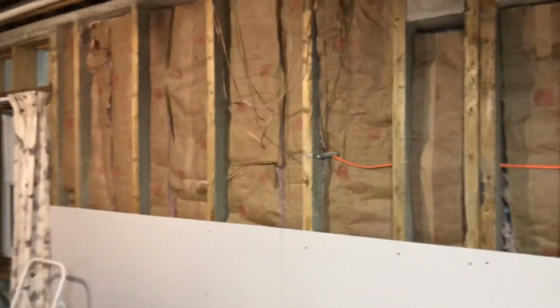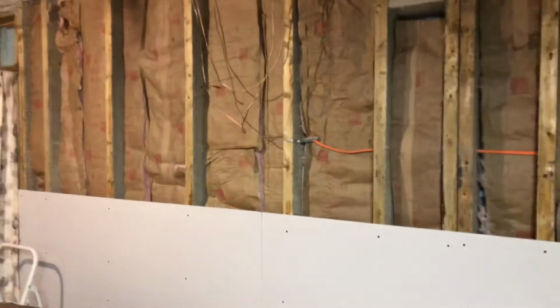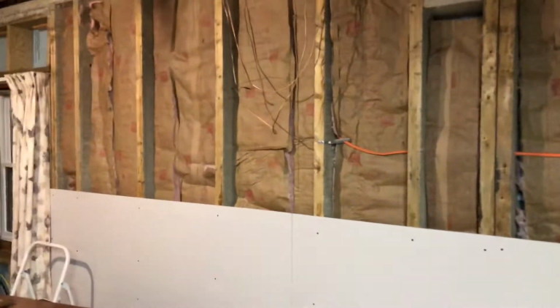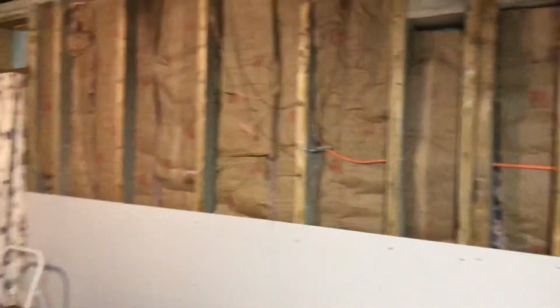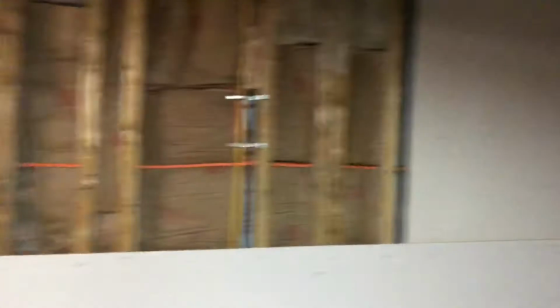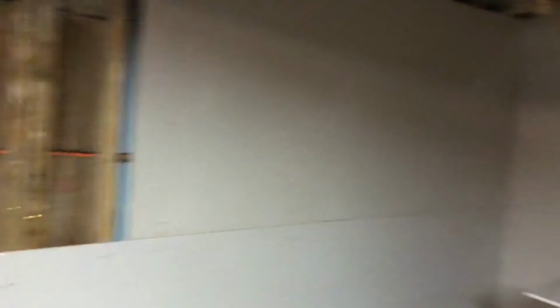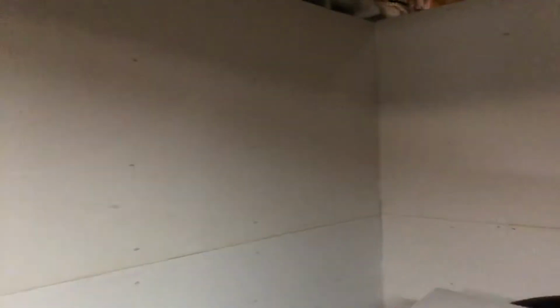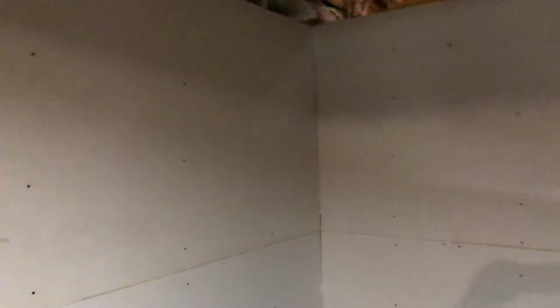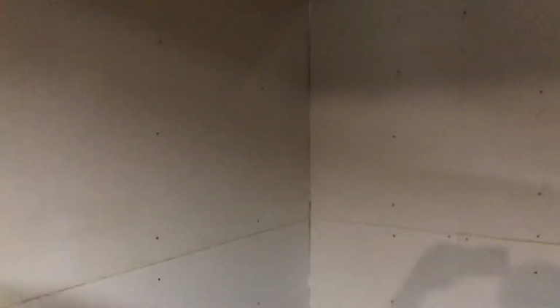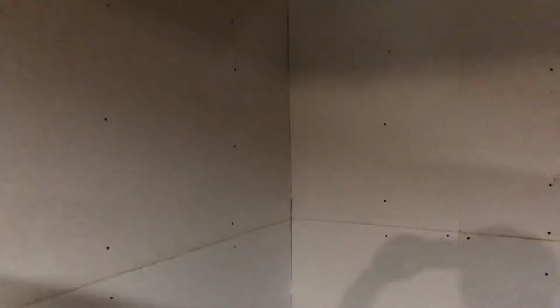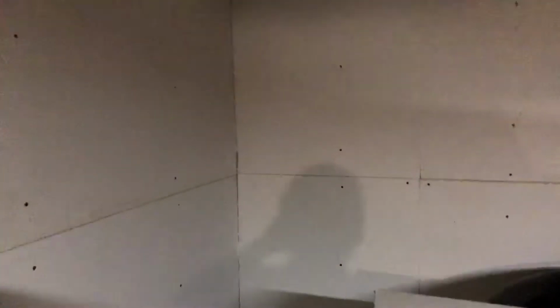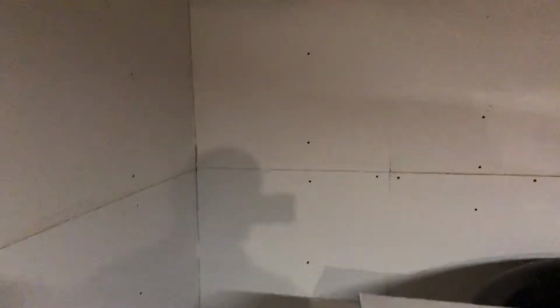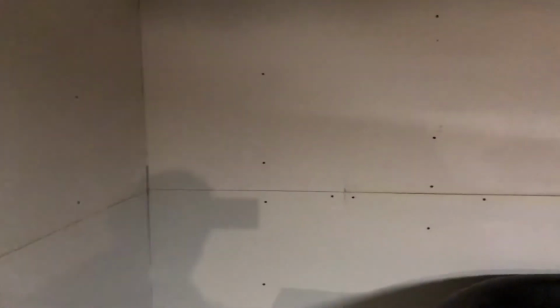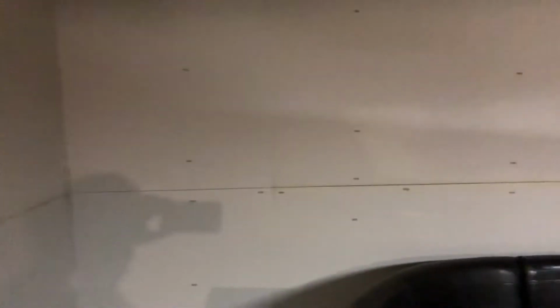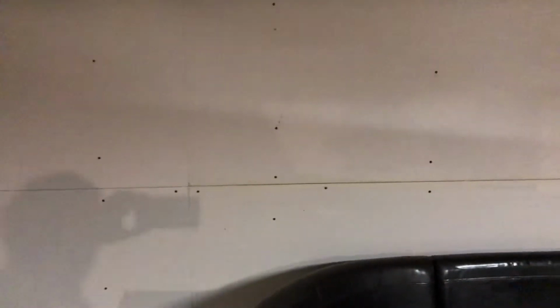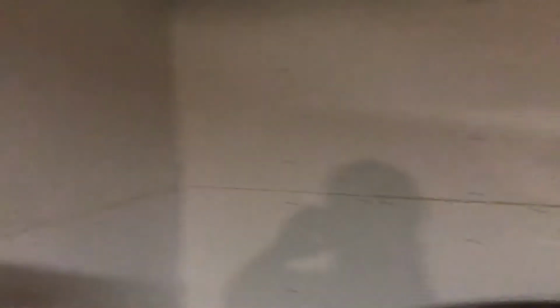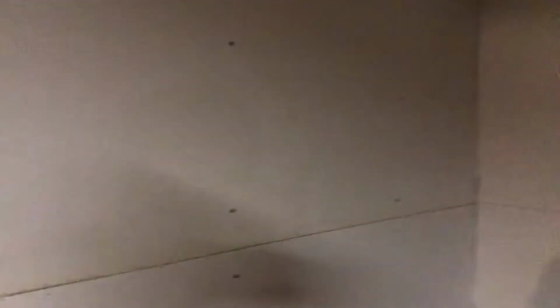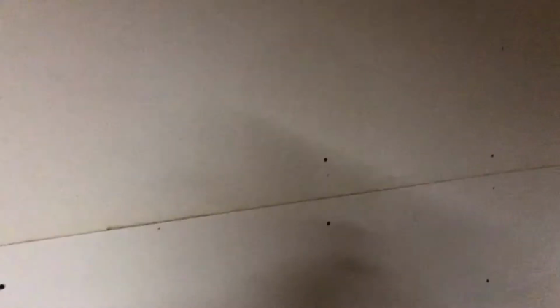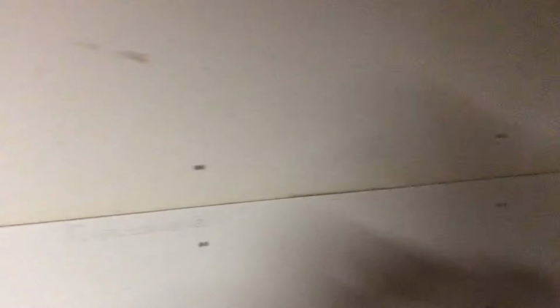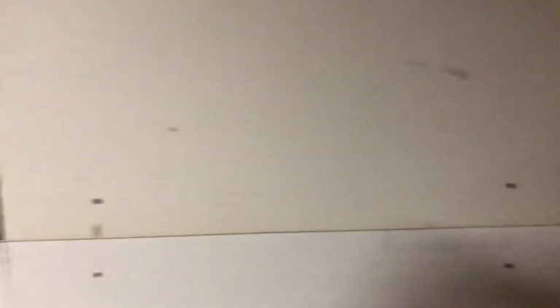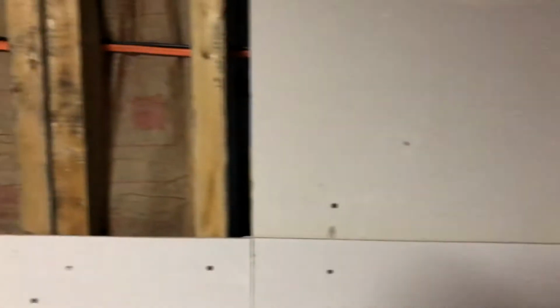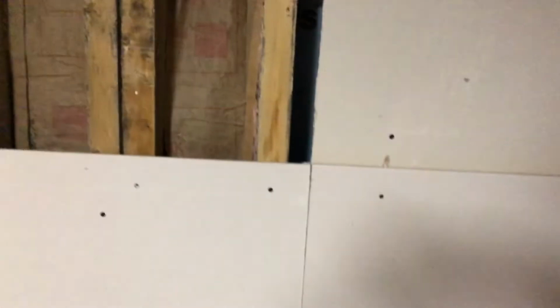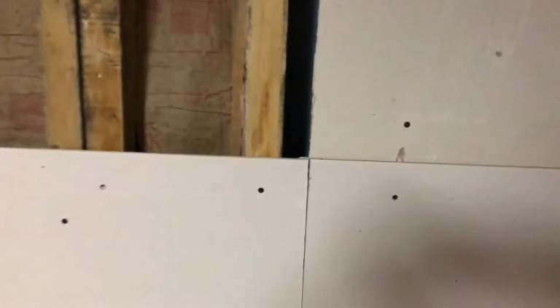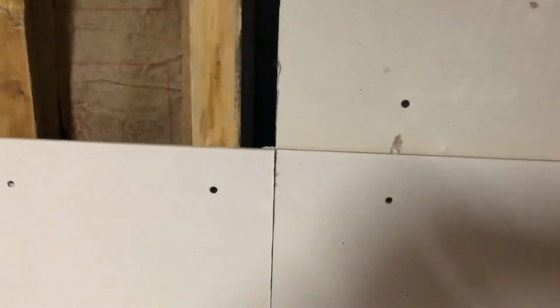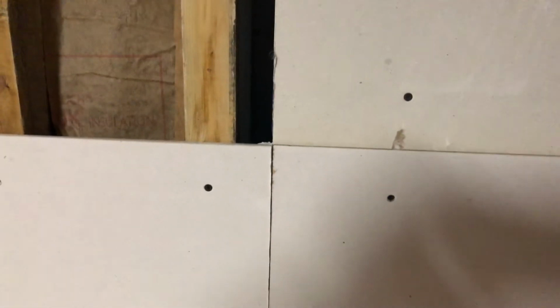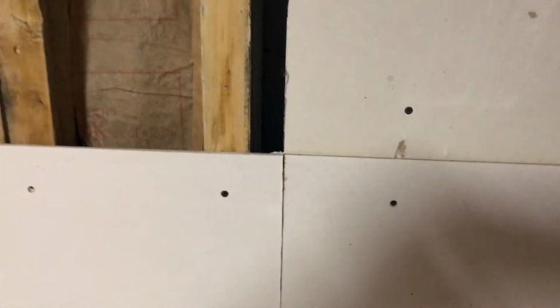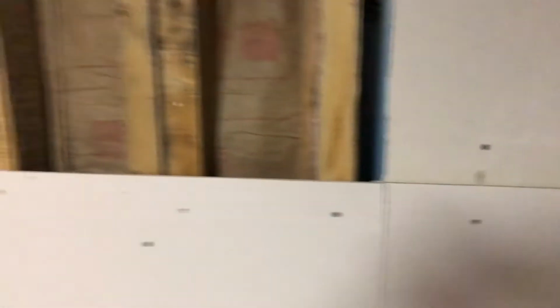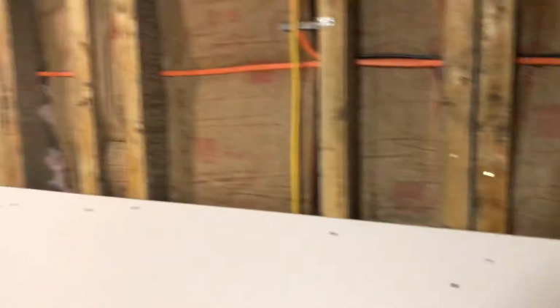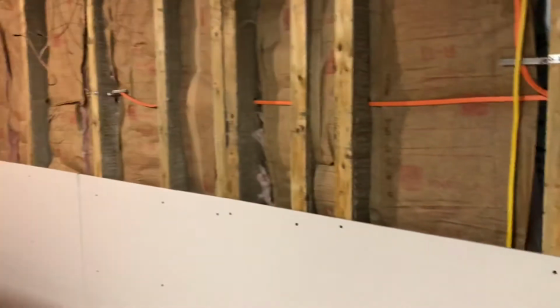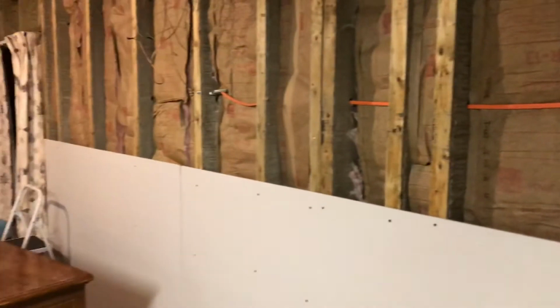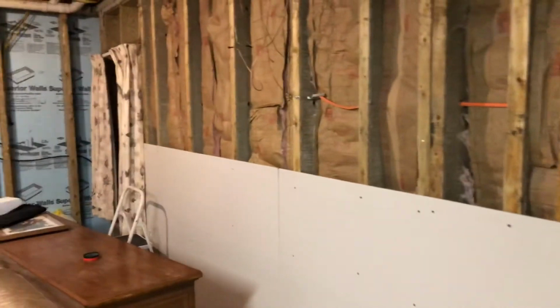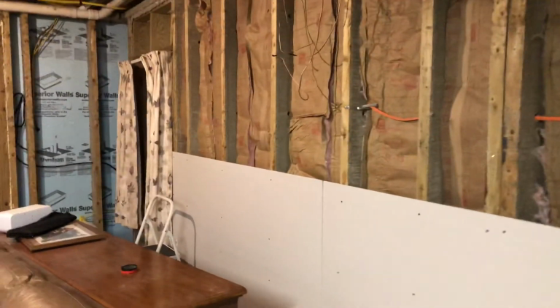You can see the corner here. I finished closing all that up. You'll notice the seams are all nice and clean, they're nice and straight. Look at that edge right there — nice and taking it all the way across.